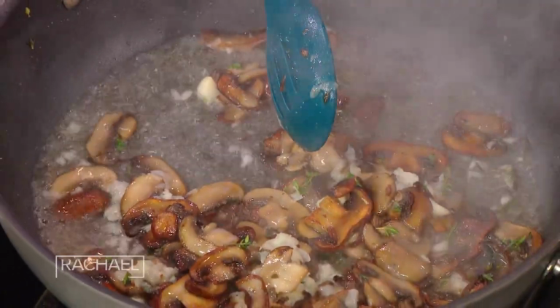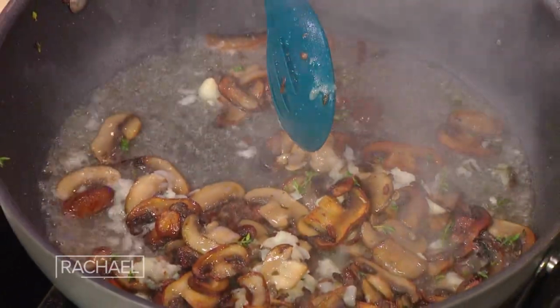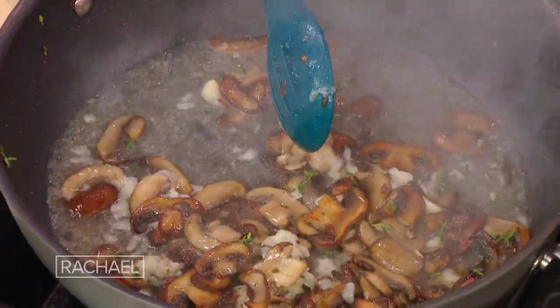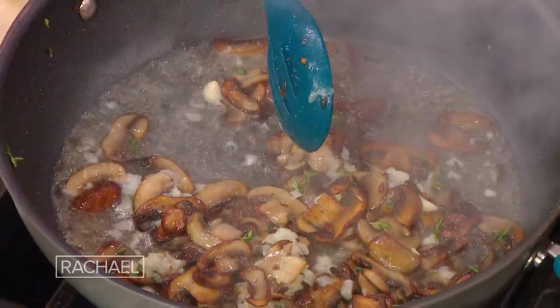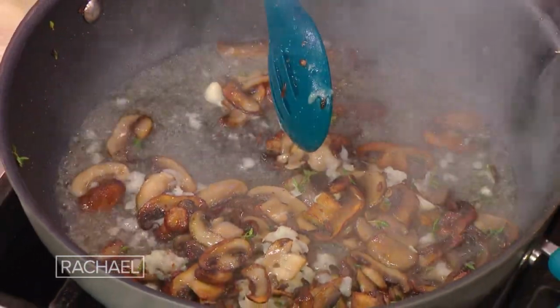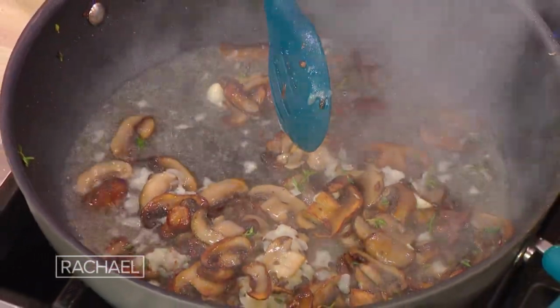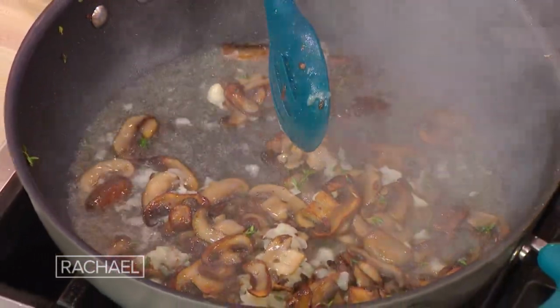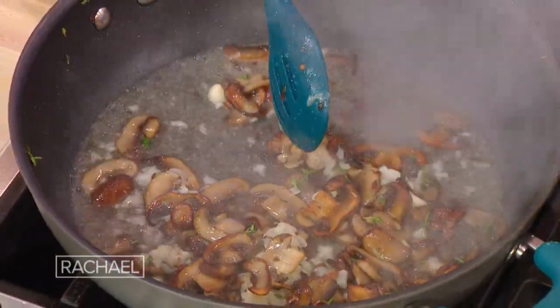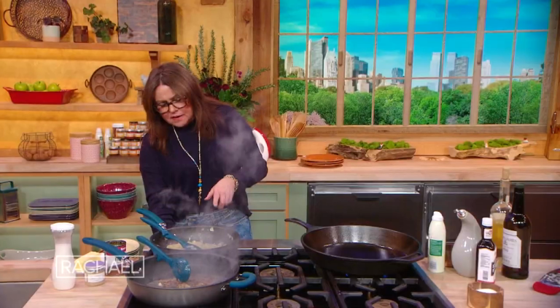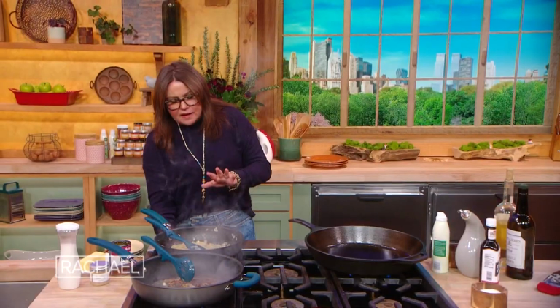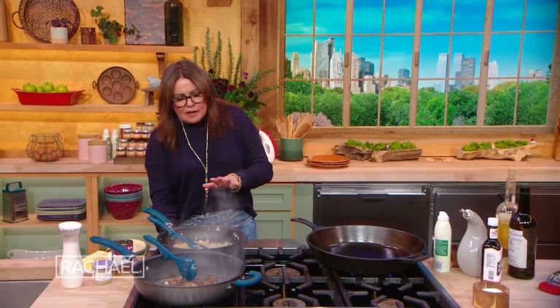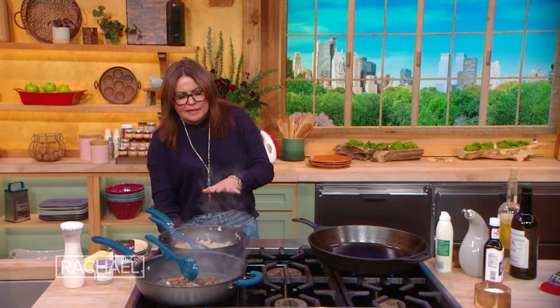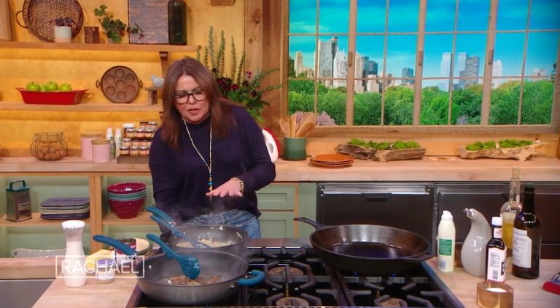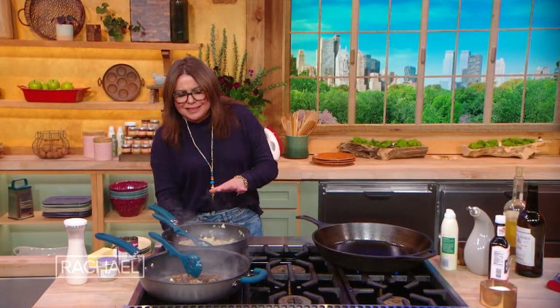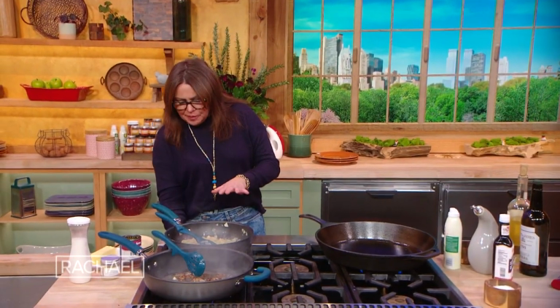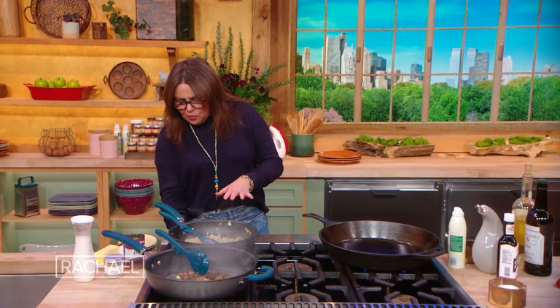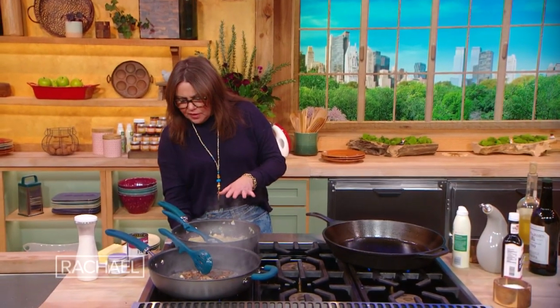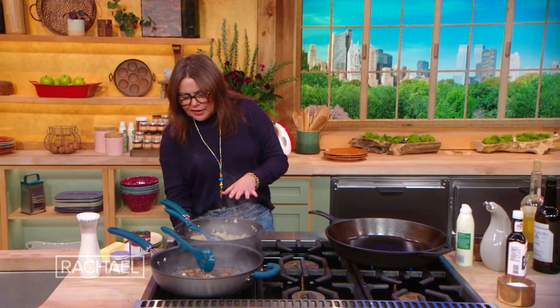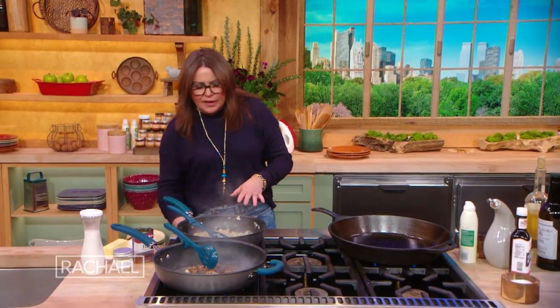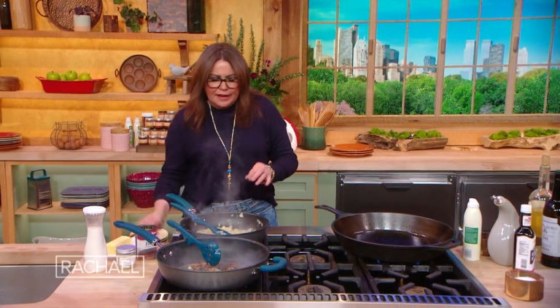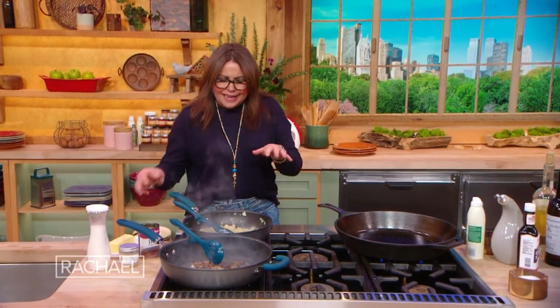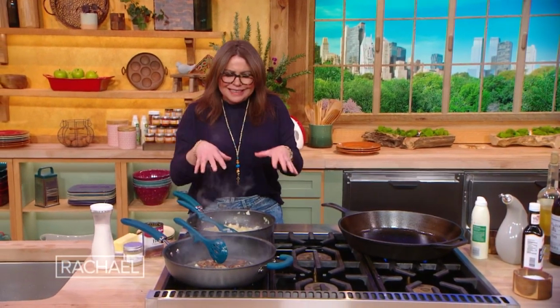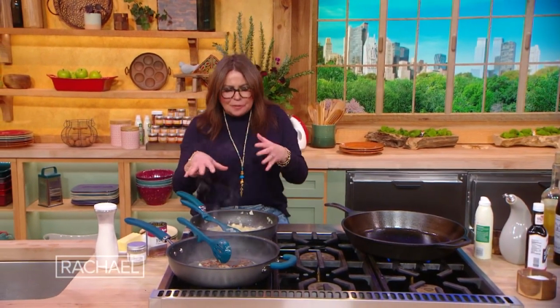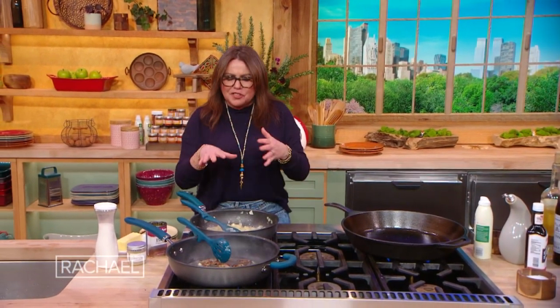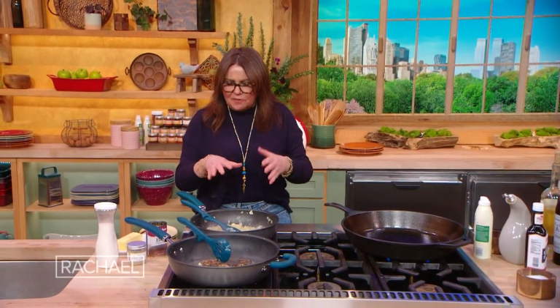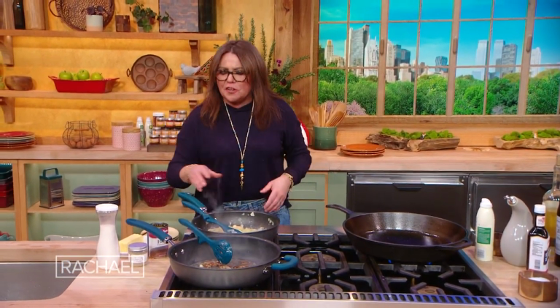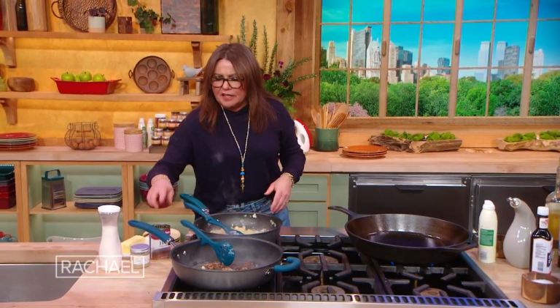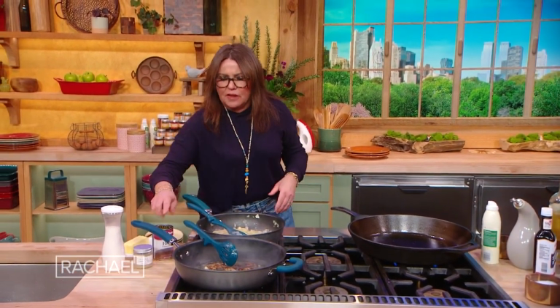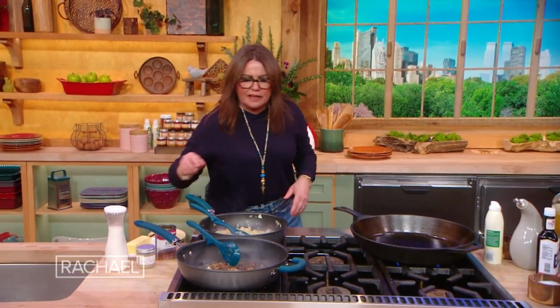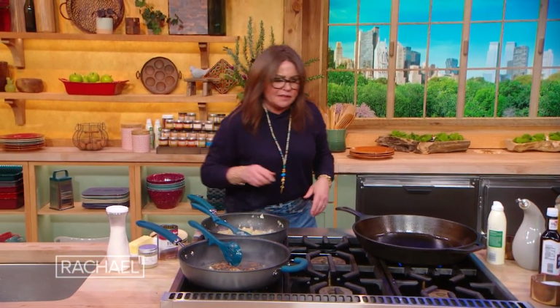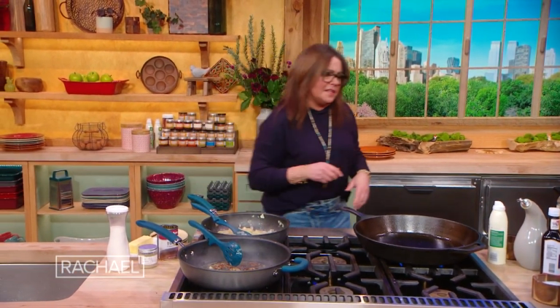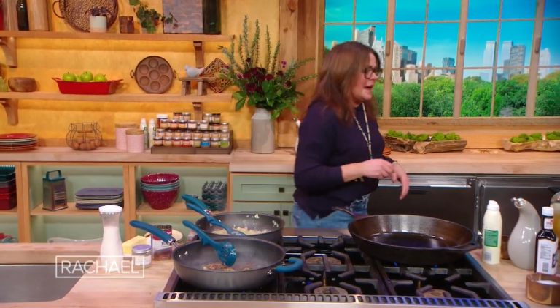Our mushrooms are almost there. I'm gonna let them go a little bit more, get a little bit softer, and then we'll add the consomme to that.